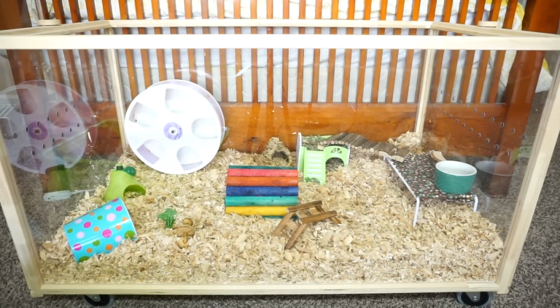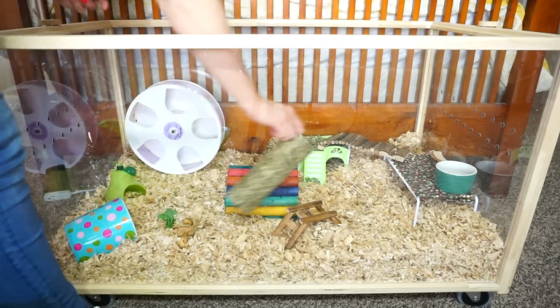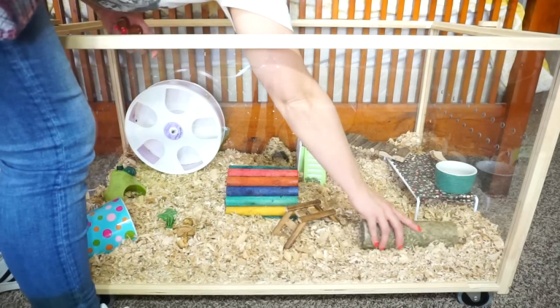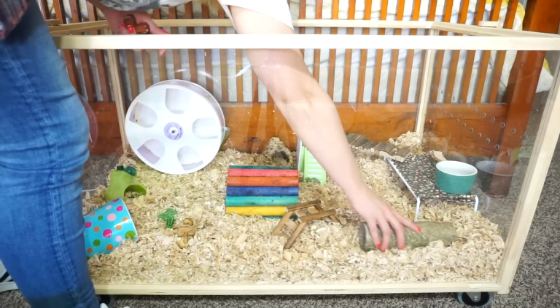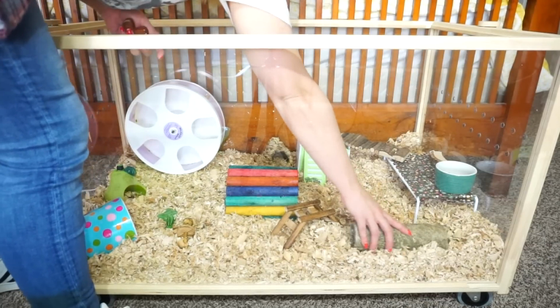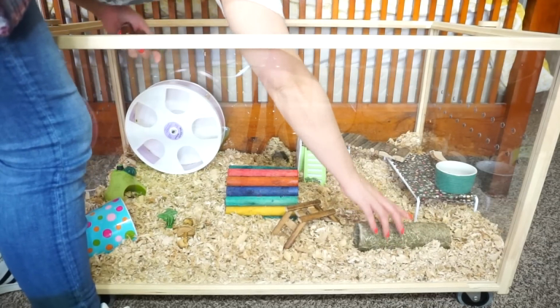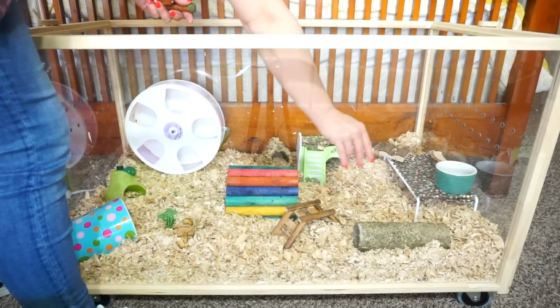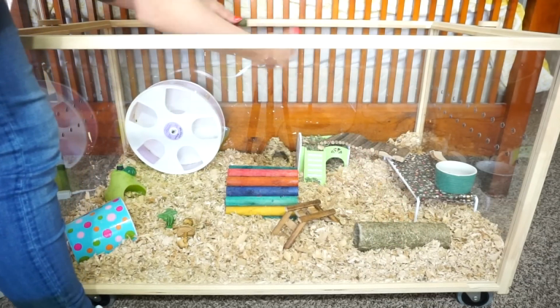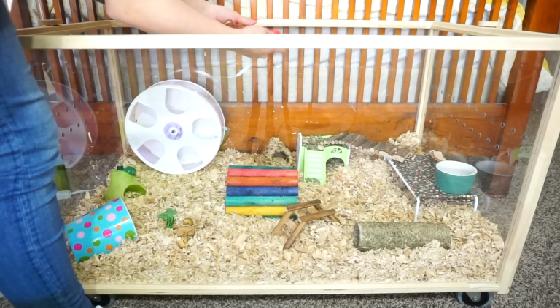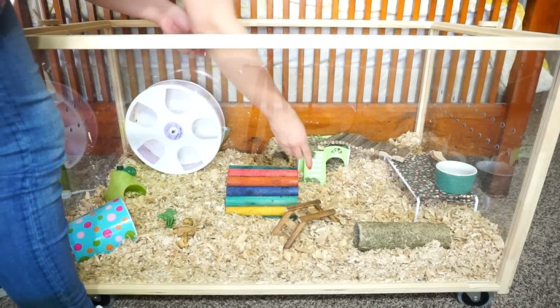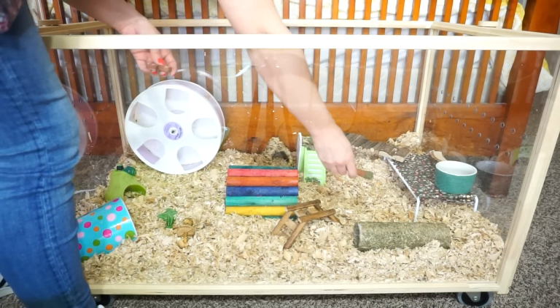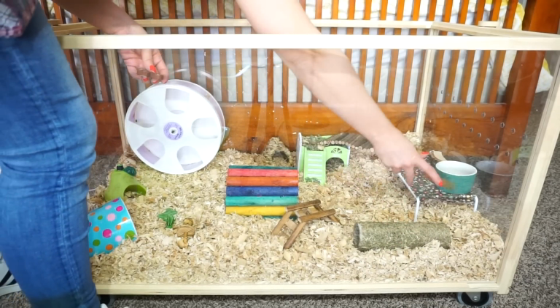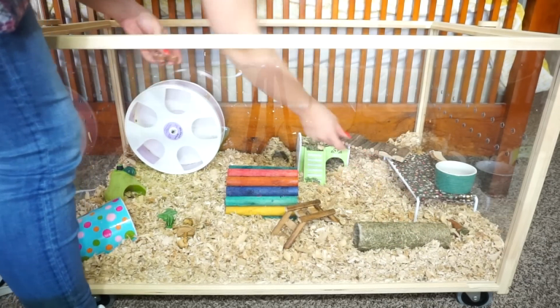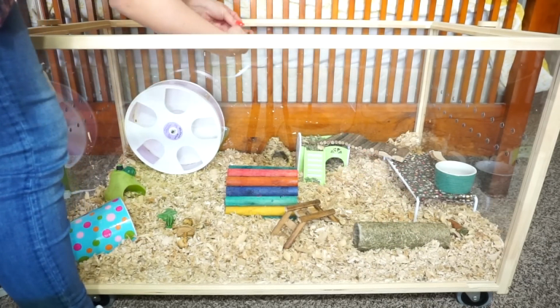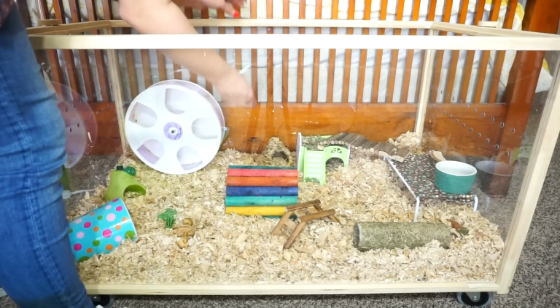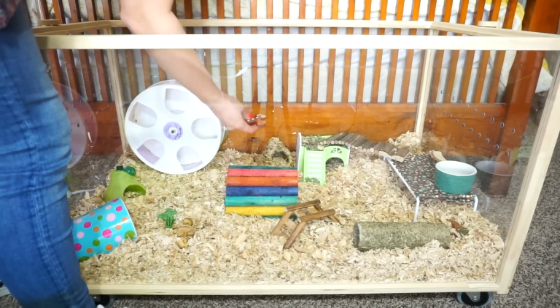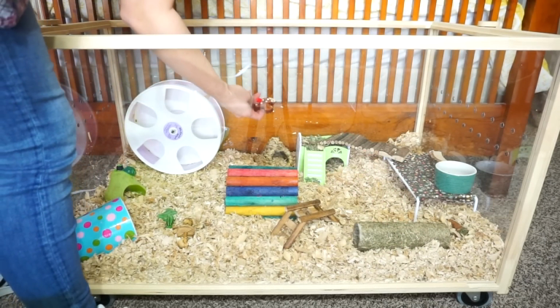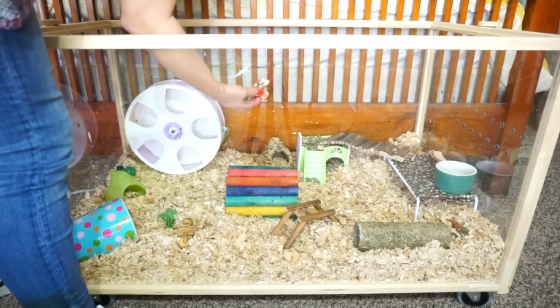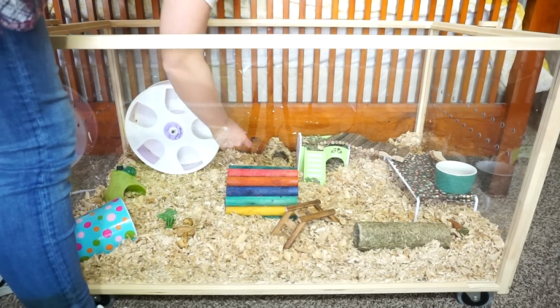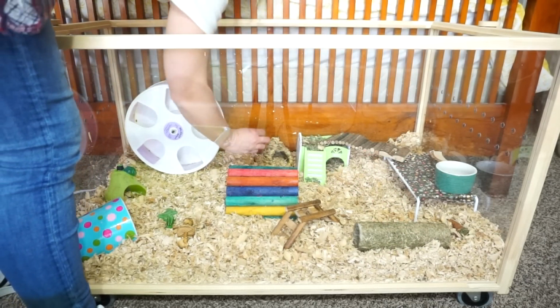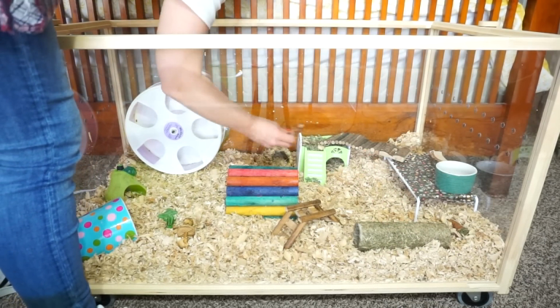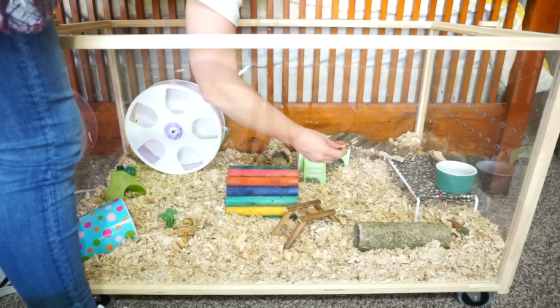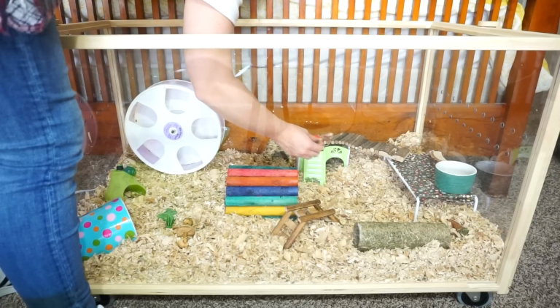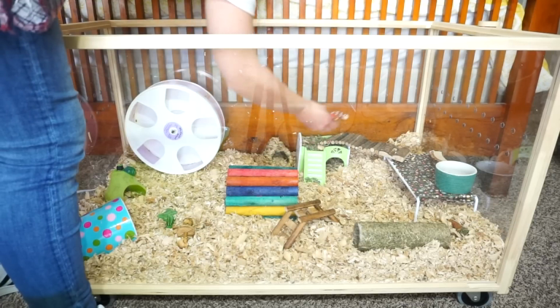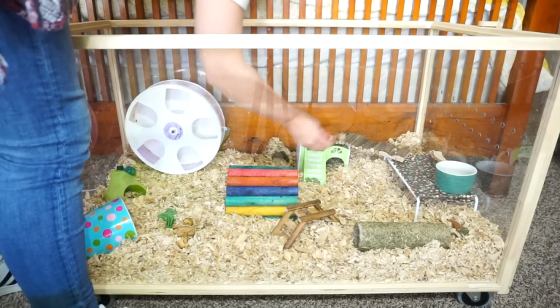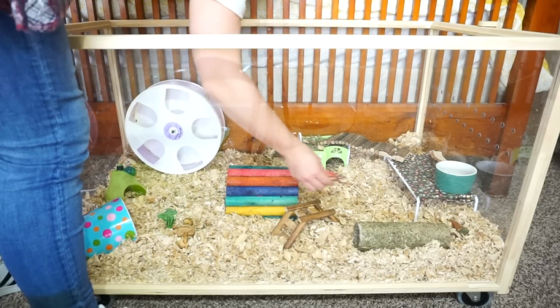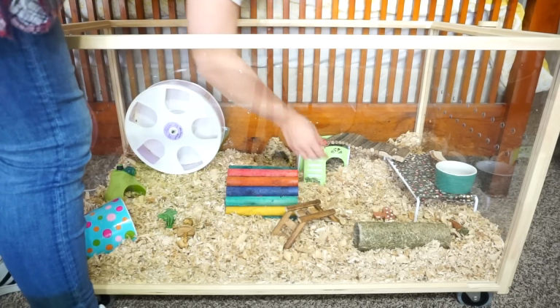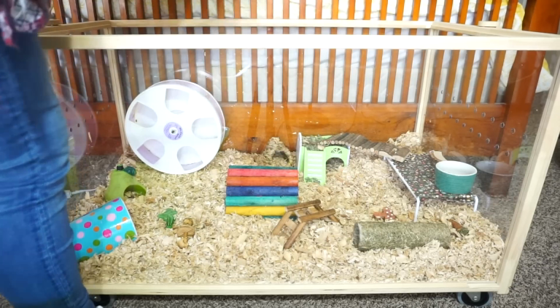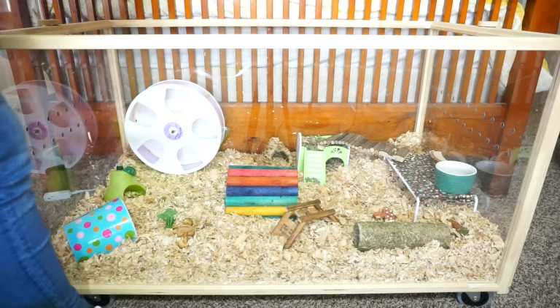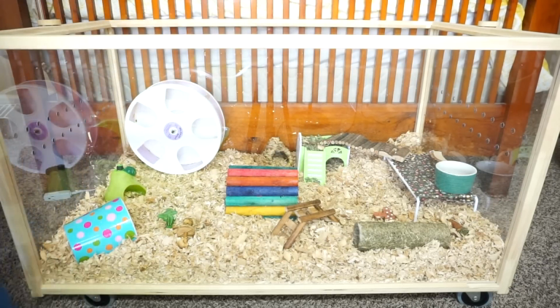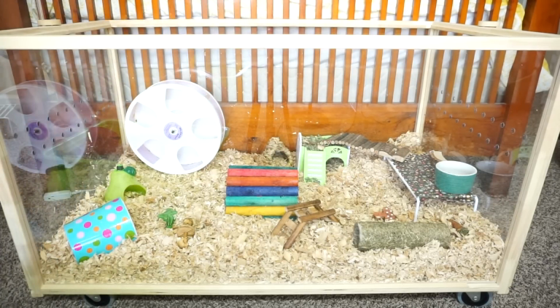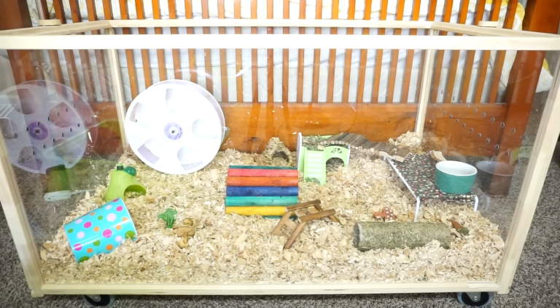I'm really, really loving the size of this cage. I'm so excited!